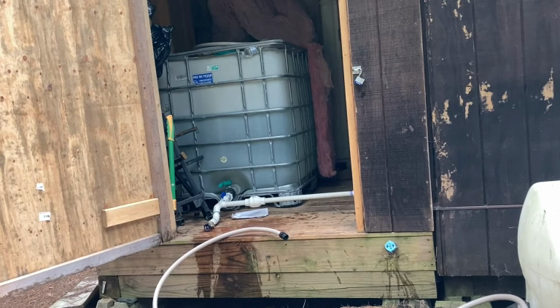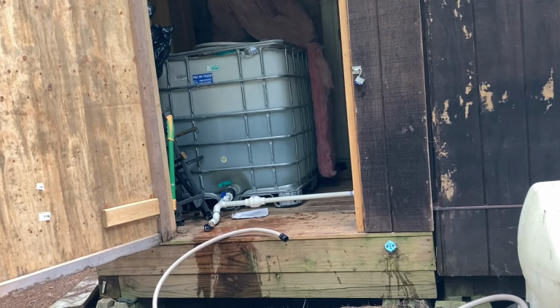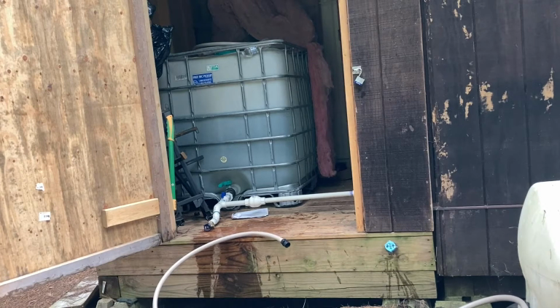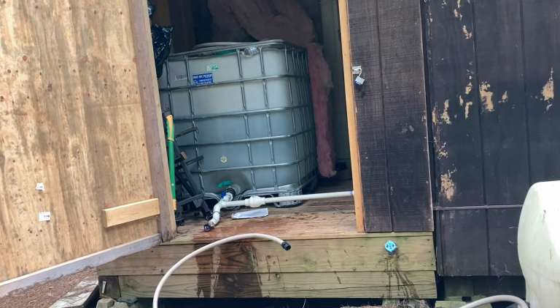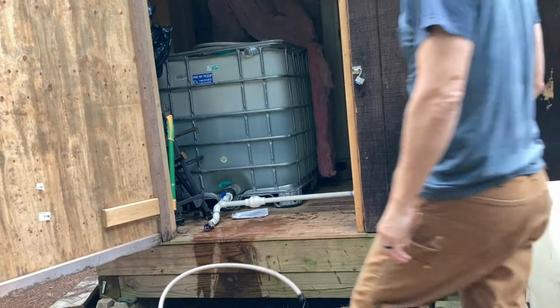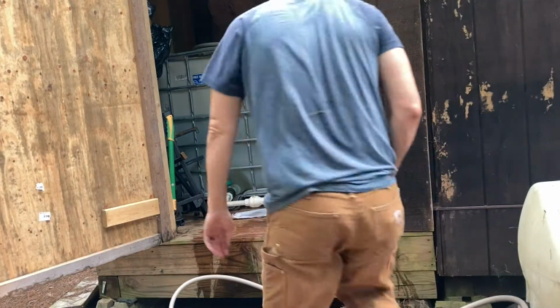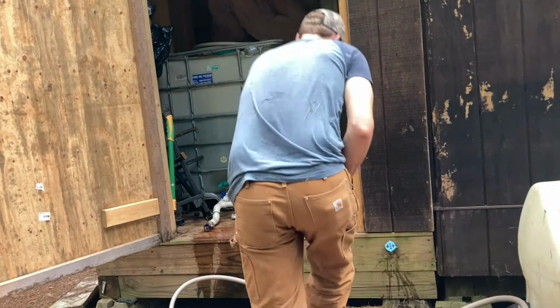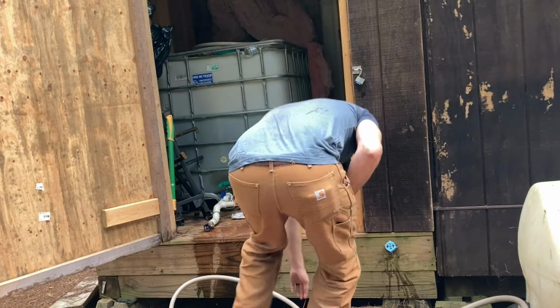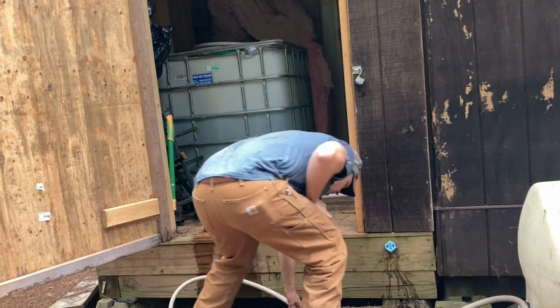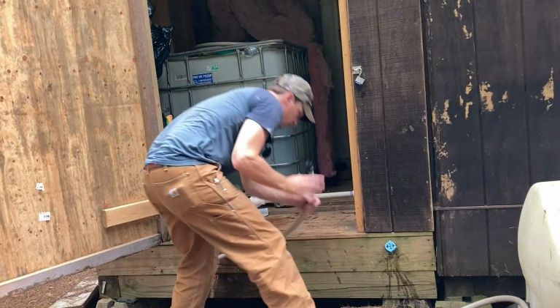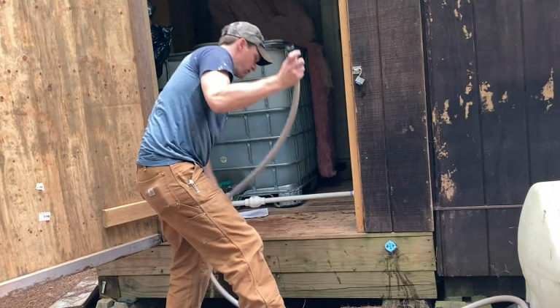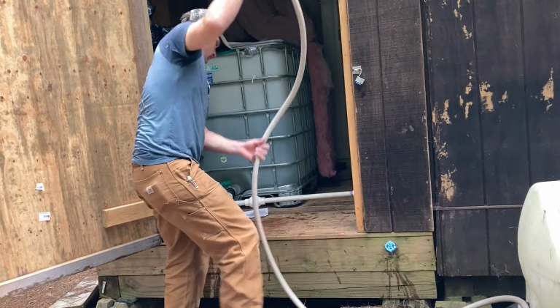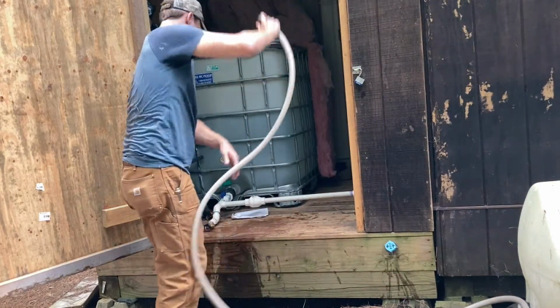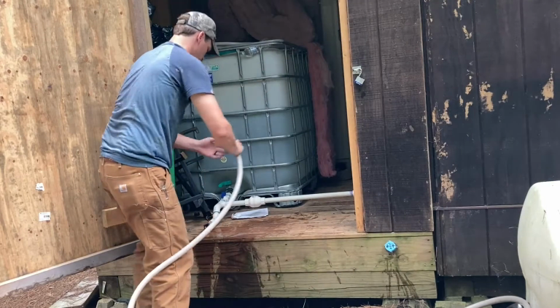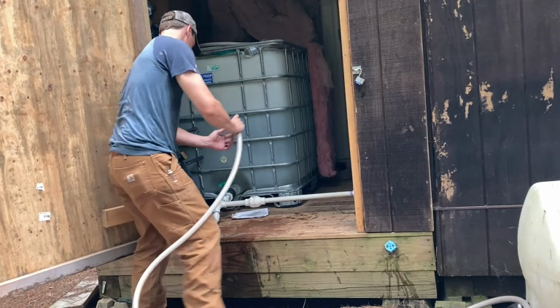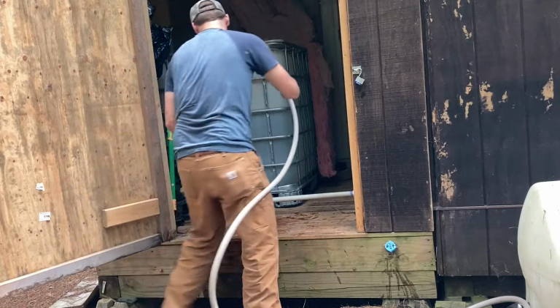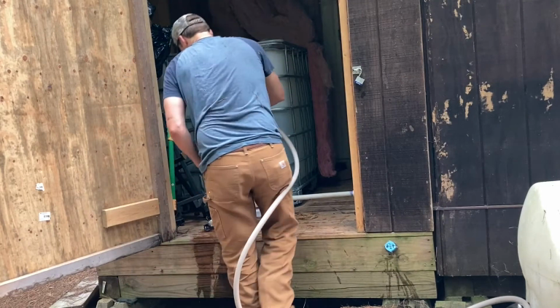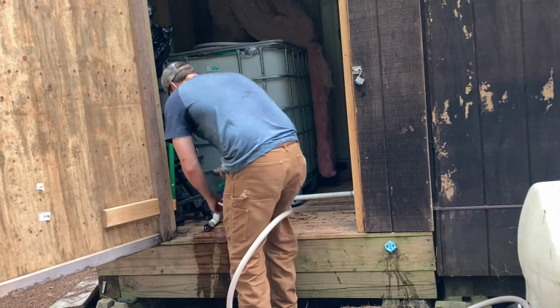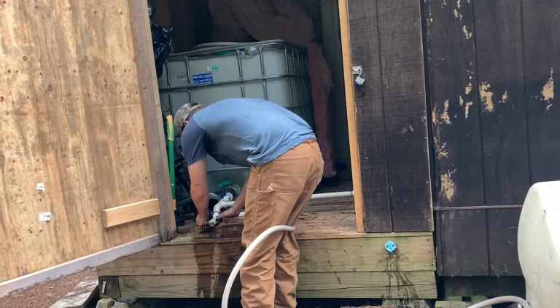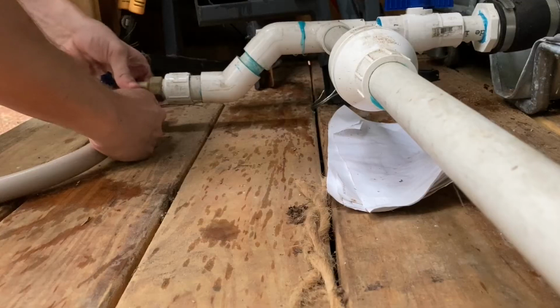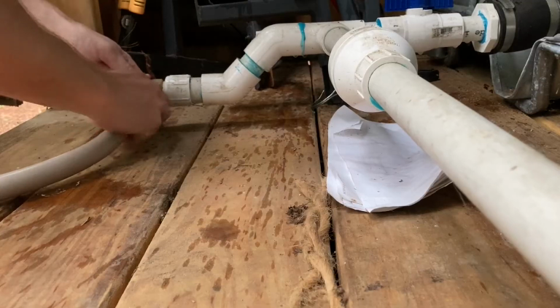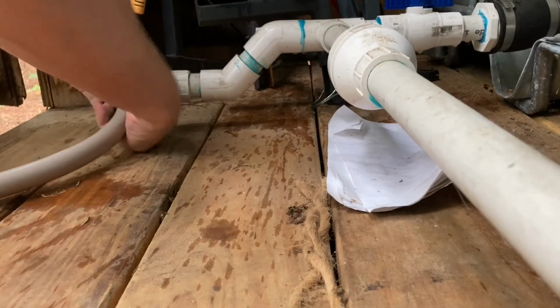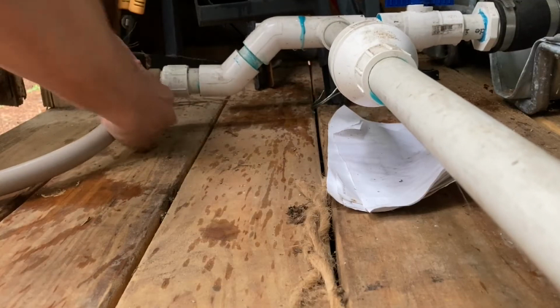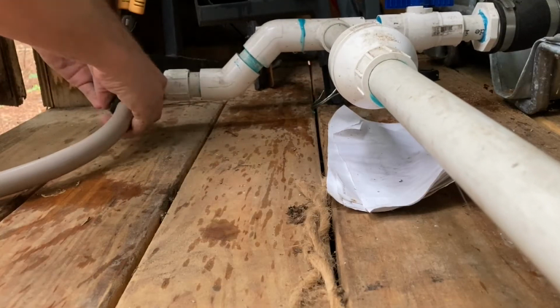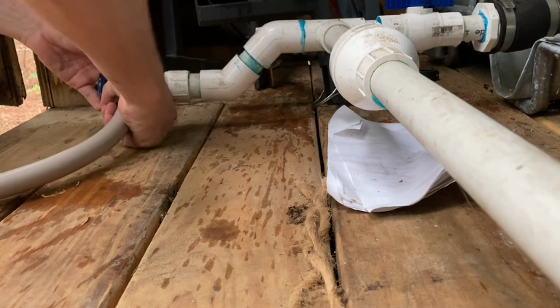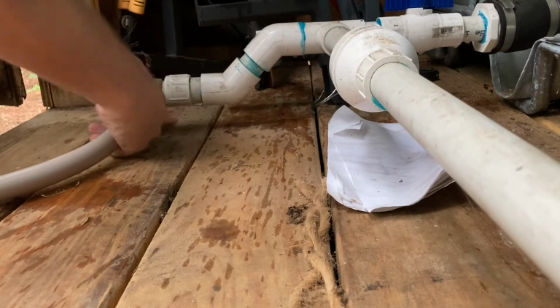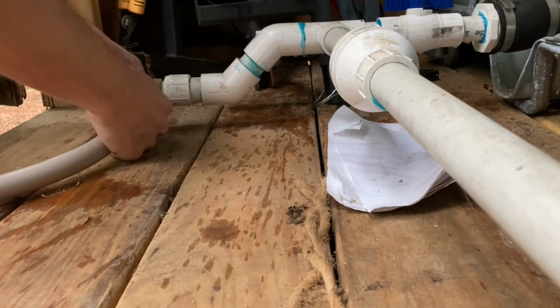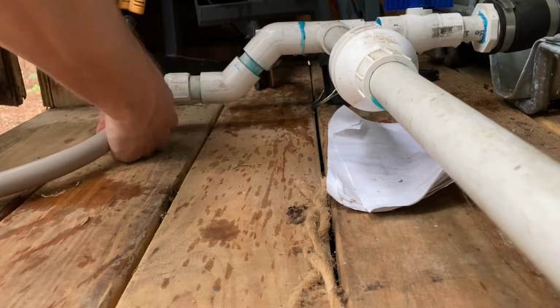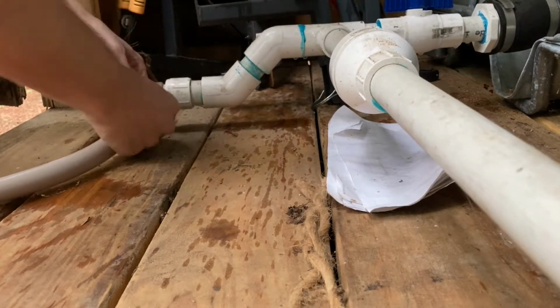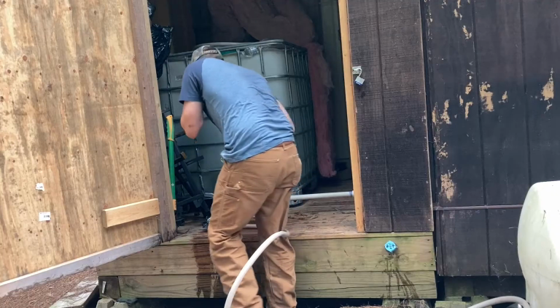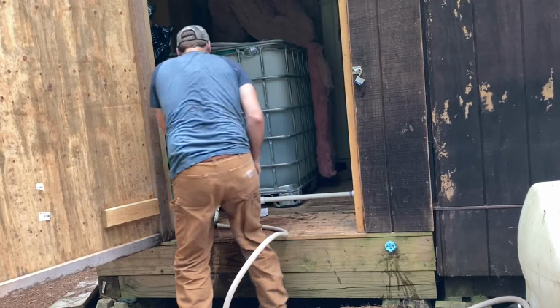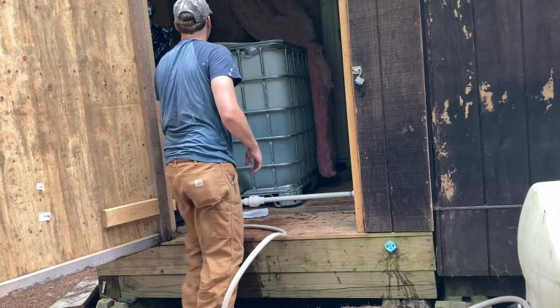Then you want to take the other end that the wand is attached to, and attach it to the drain valve. The drain valve is the lowest point in the system and it's used for draining water out of the line. Alternatively, it can be used as another source of water coming into the system.